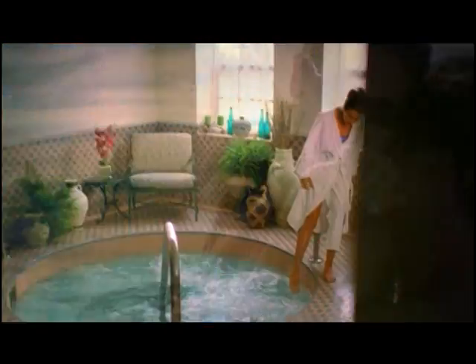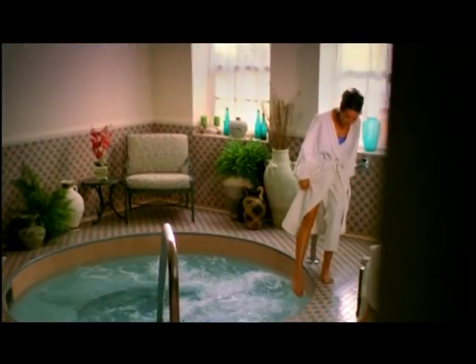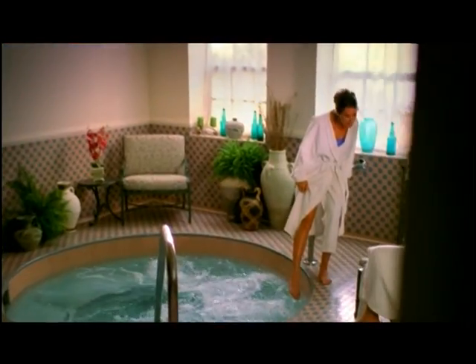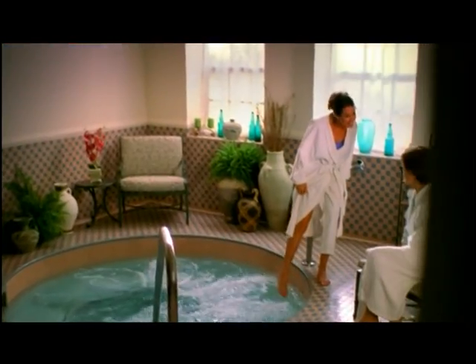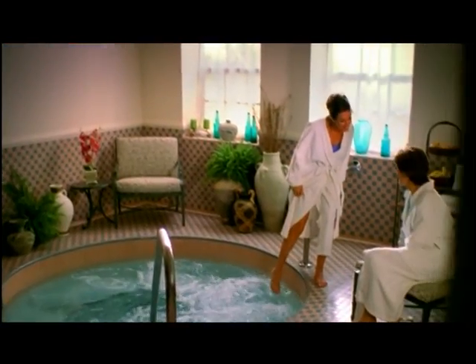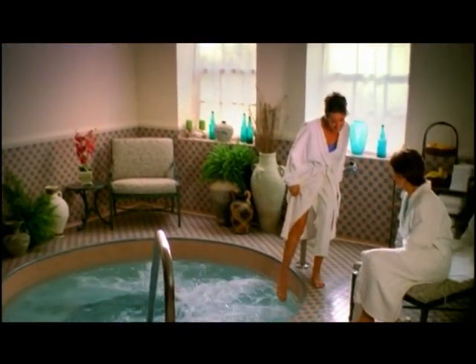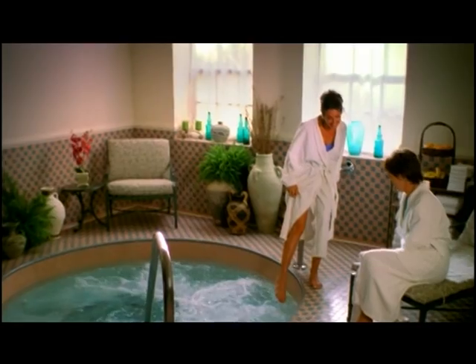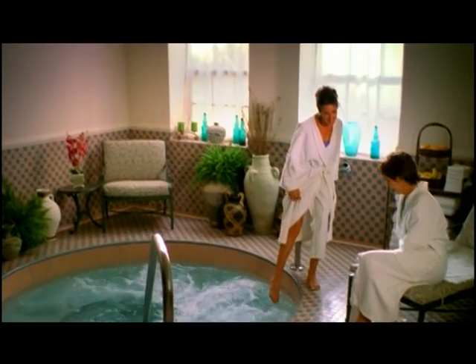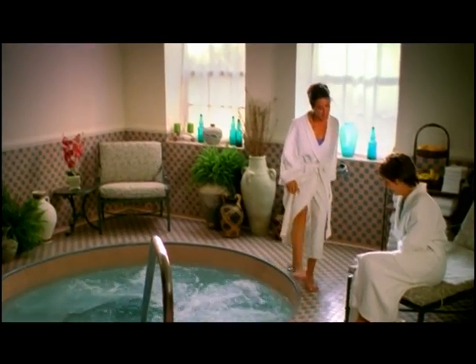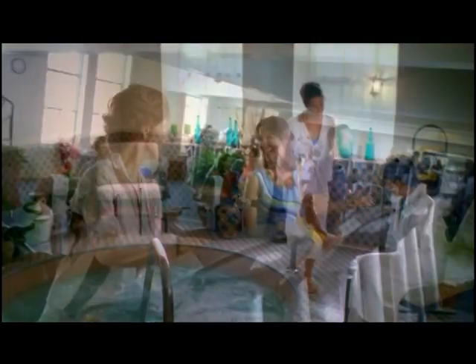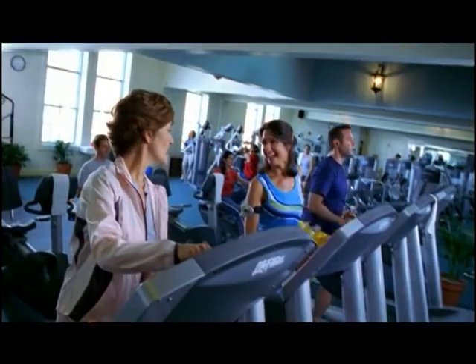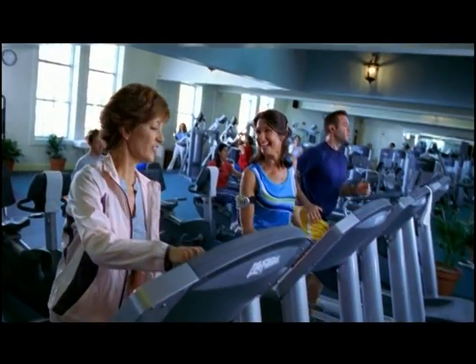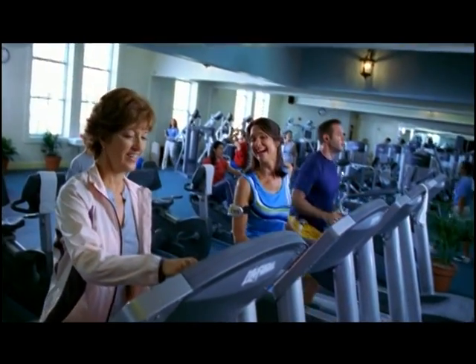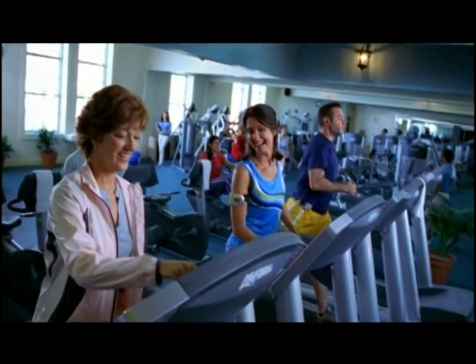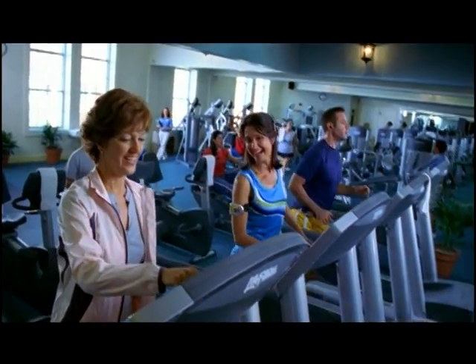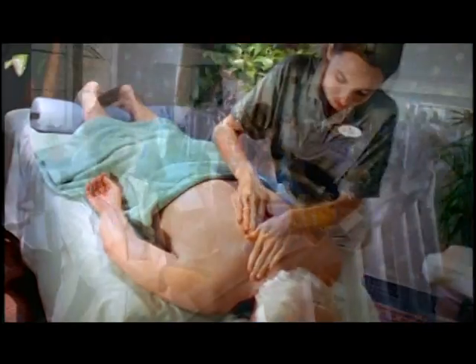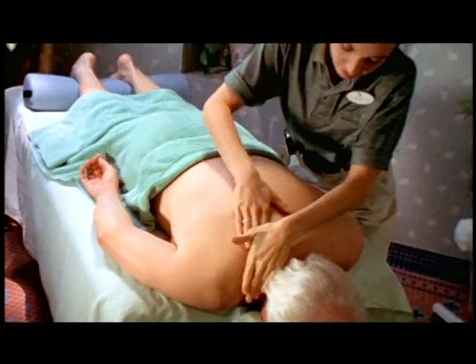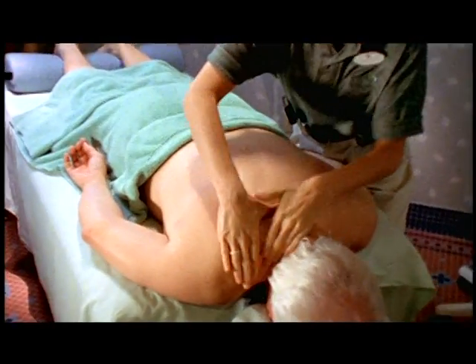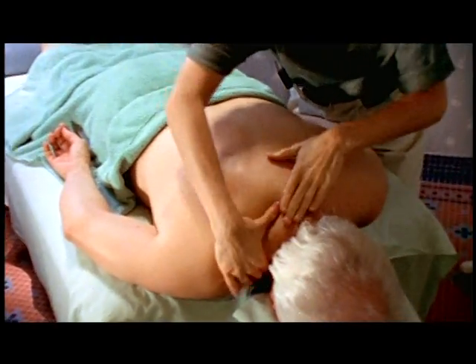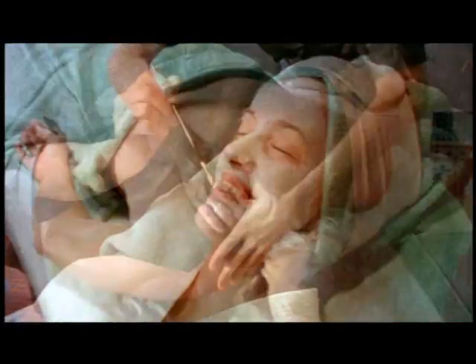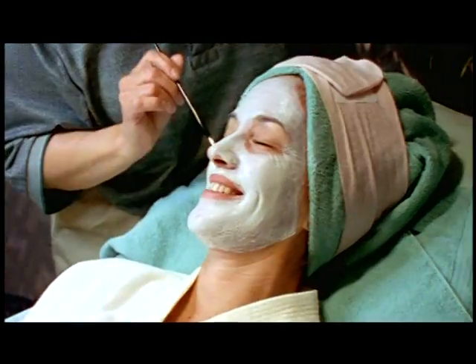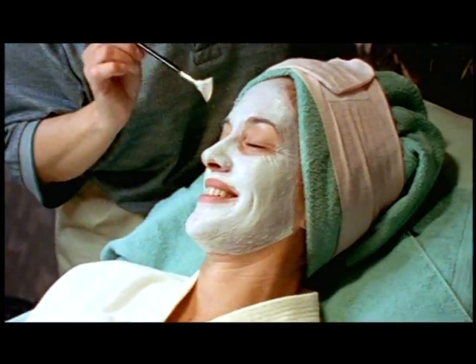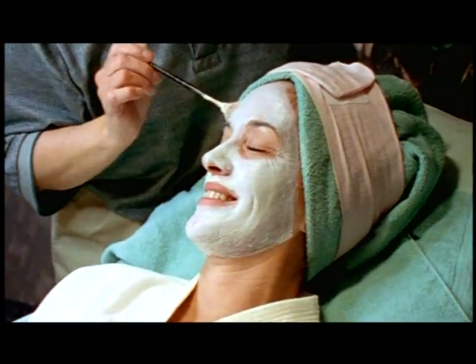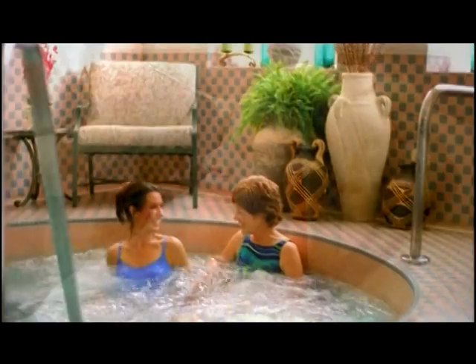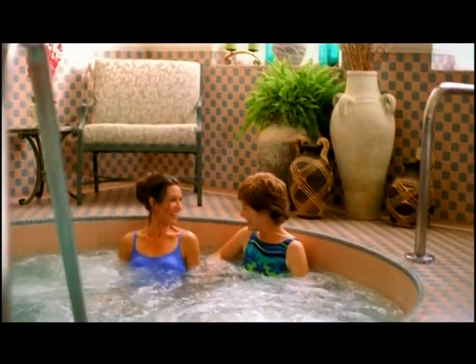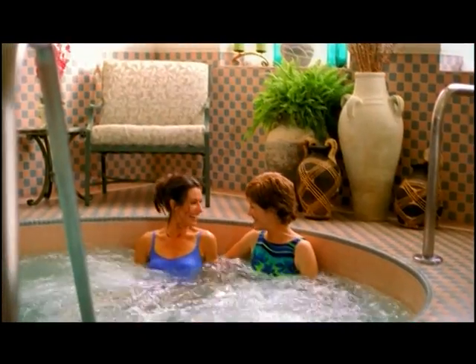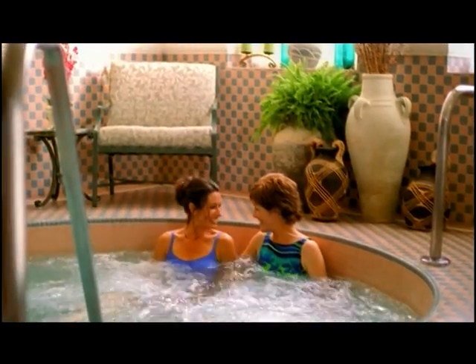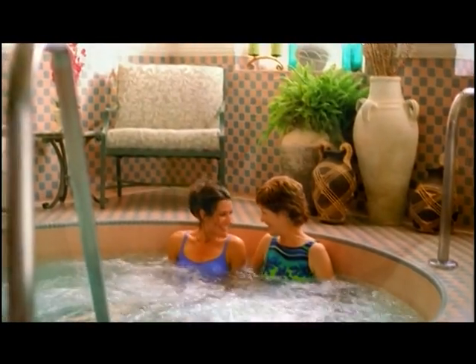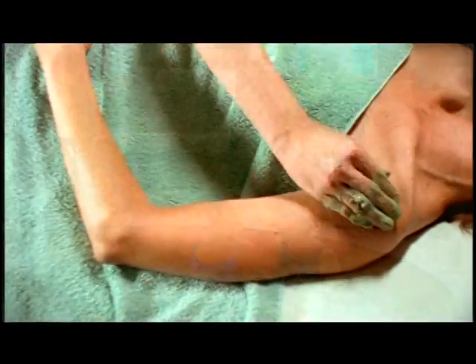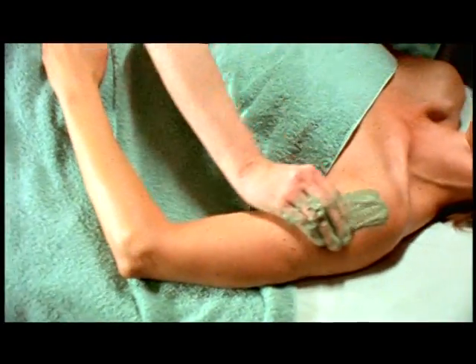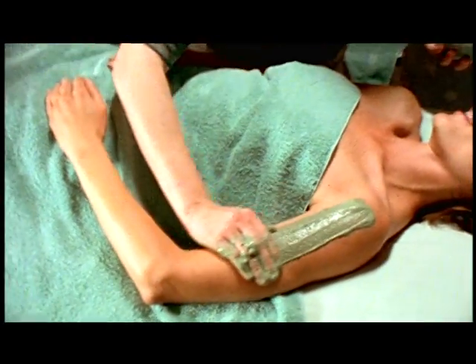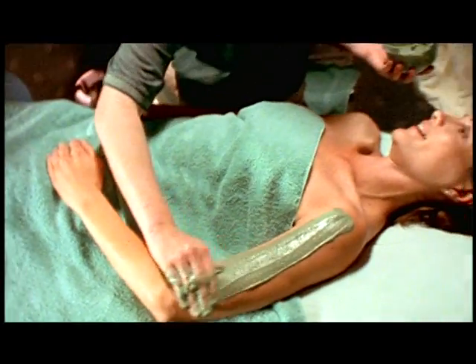And finally, there's a world-class spa, which offers a full range of services, from a health club to pure indulgences, just like, you guessed it, the spas of Saratoga Springs, New York.